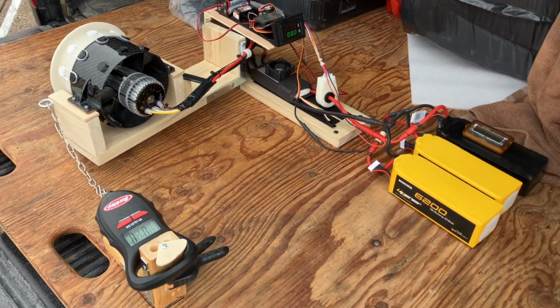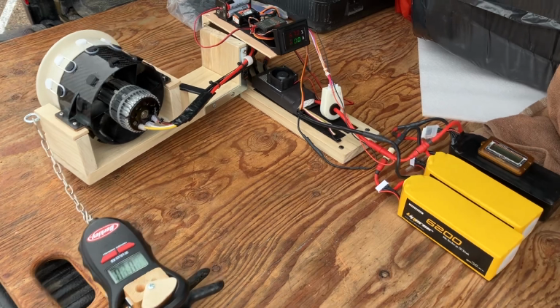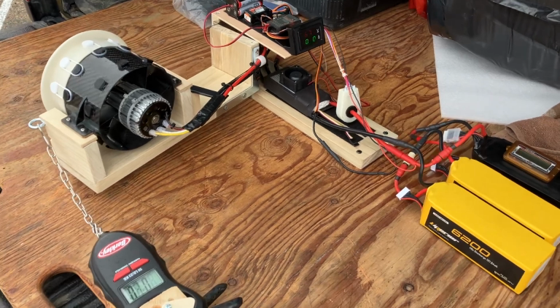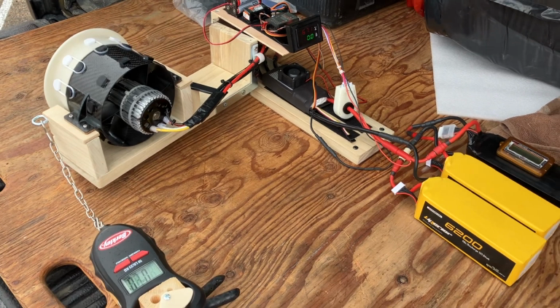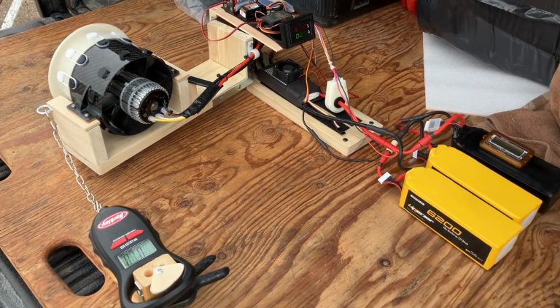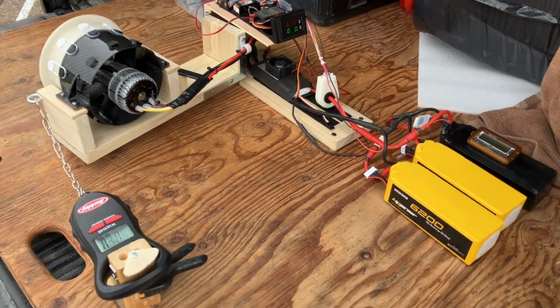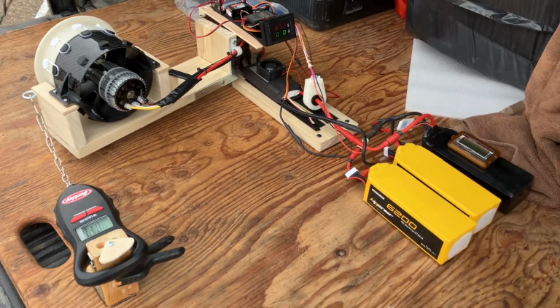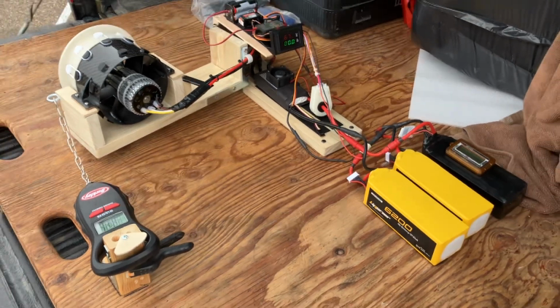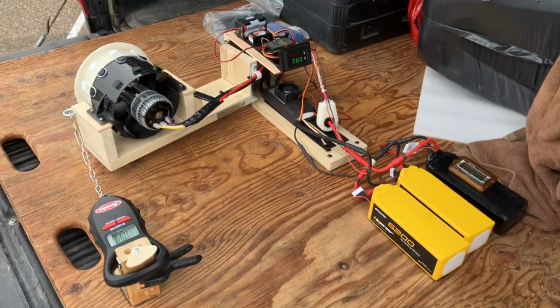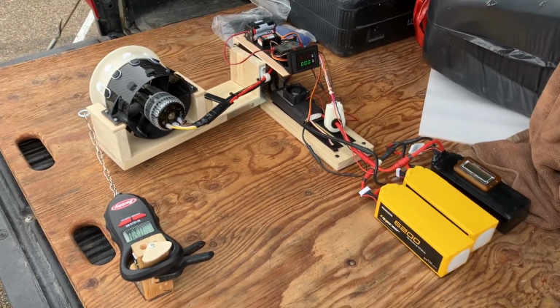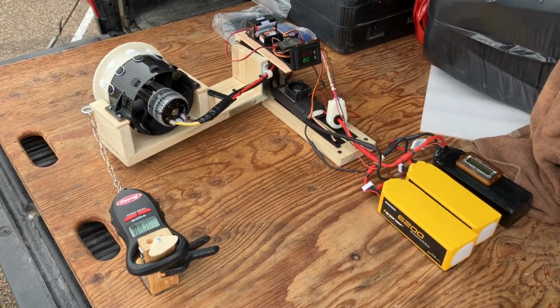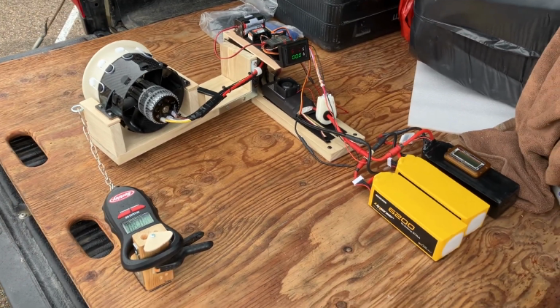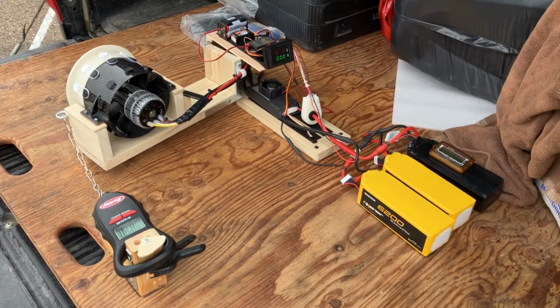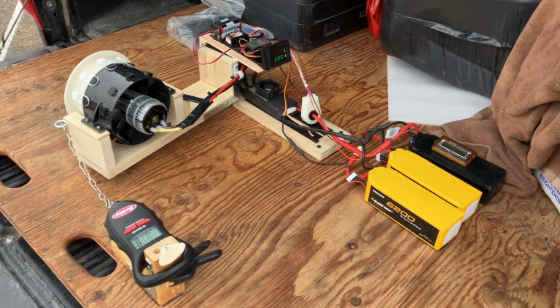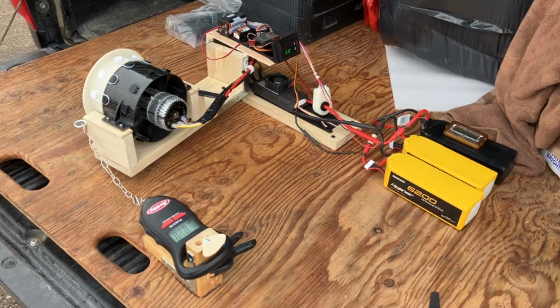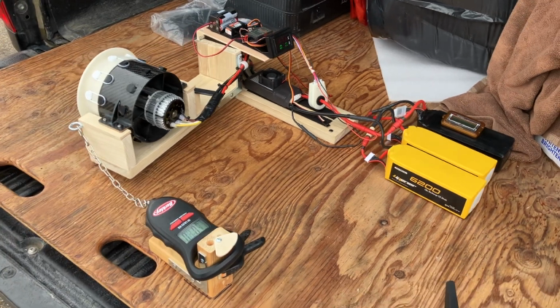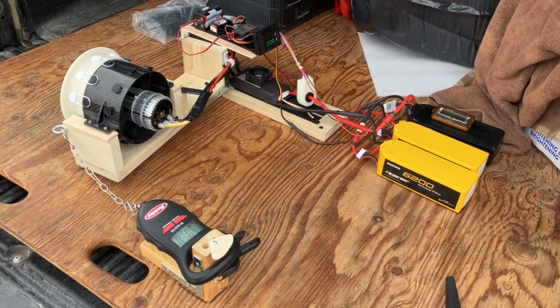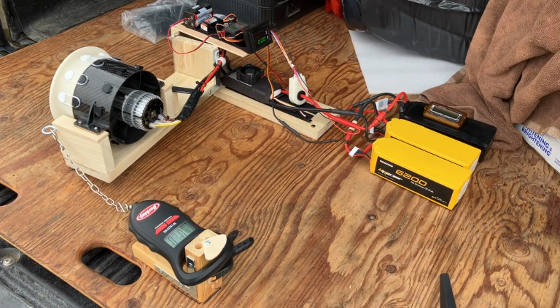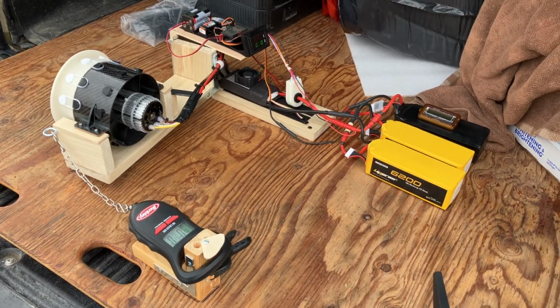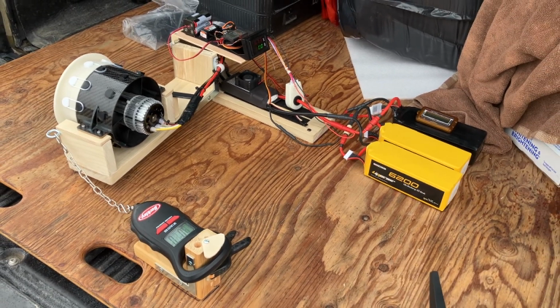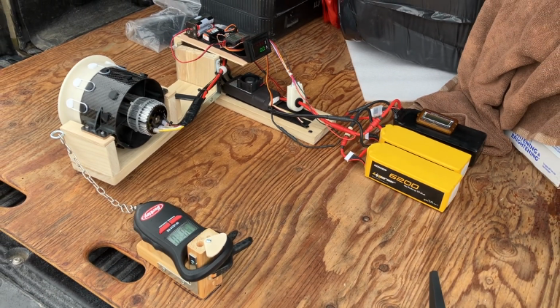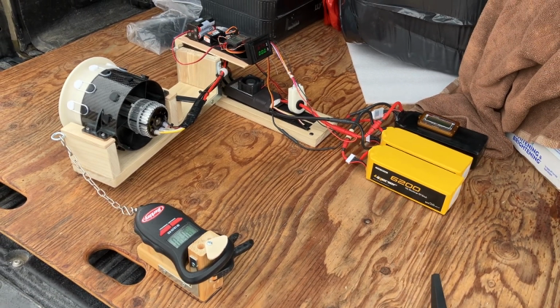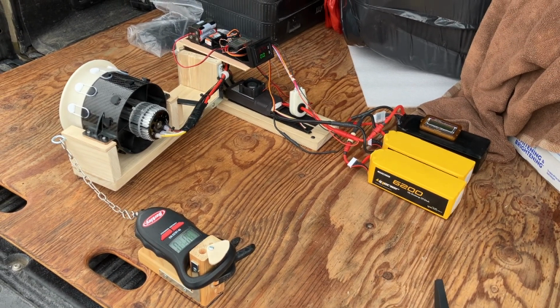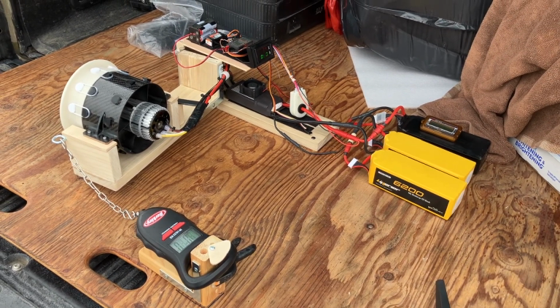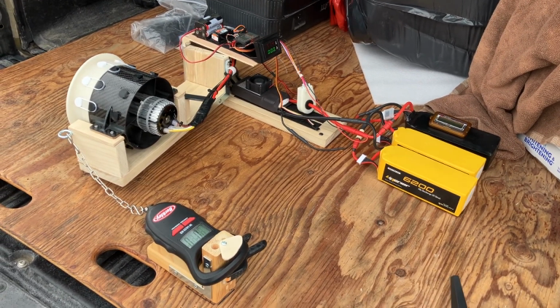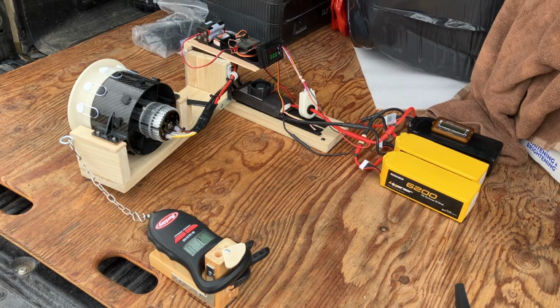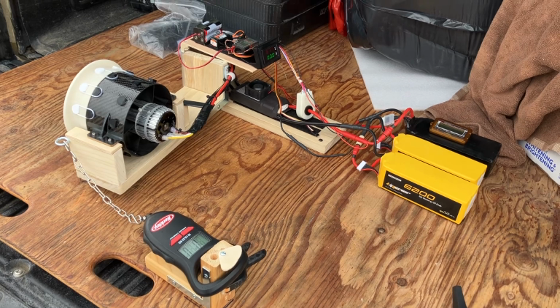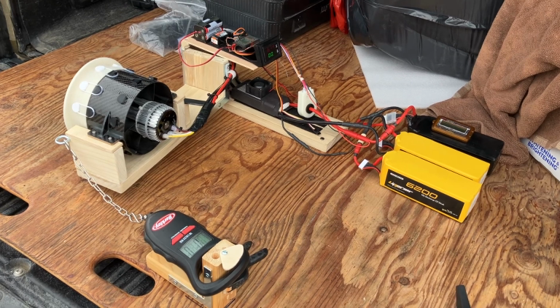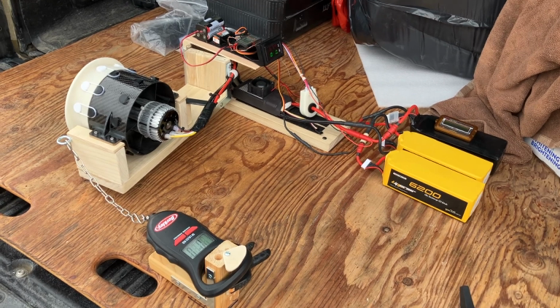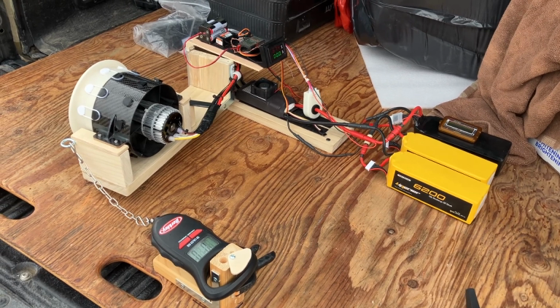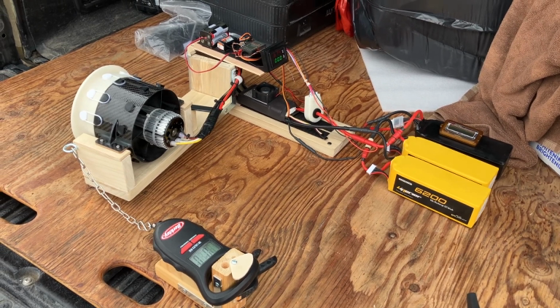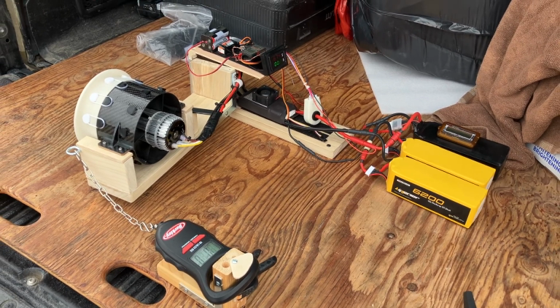Yeah, it's a beast! That was a 60-something volt run. I'll get more videos on this, more detailed, once I get some good packs and actually really give it the beans, so to speak.